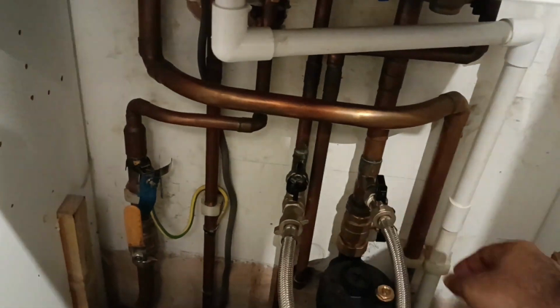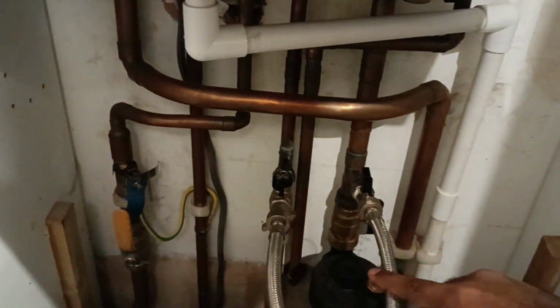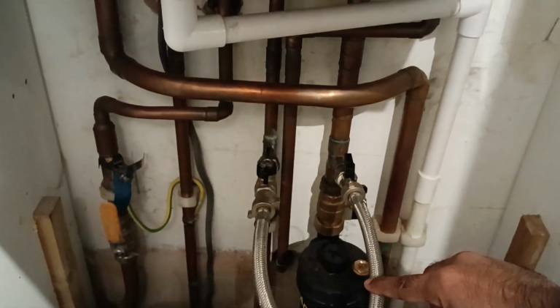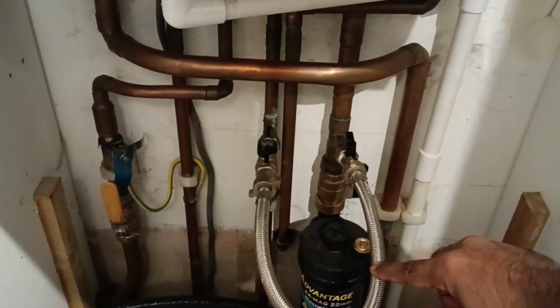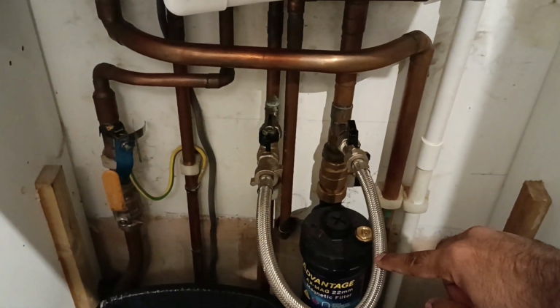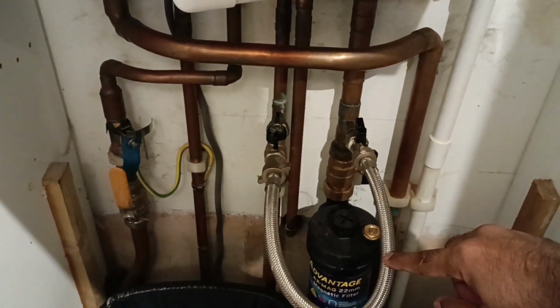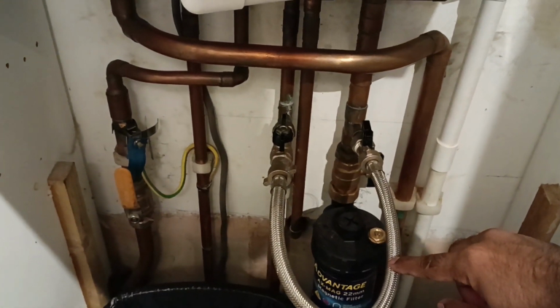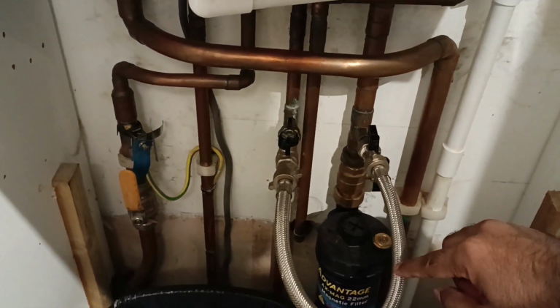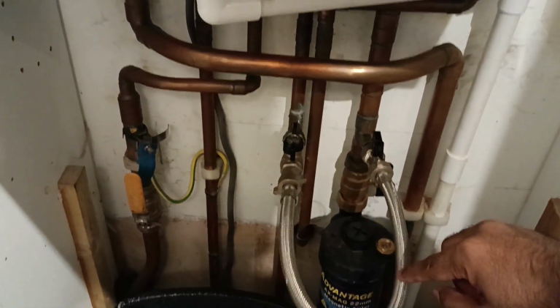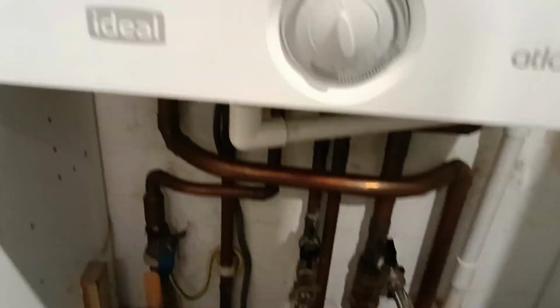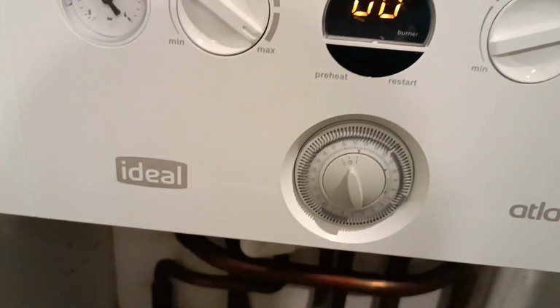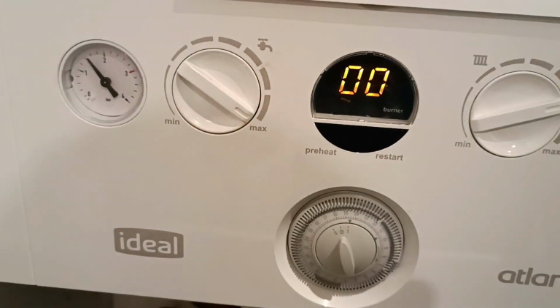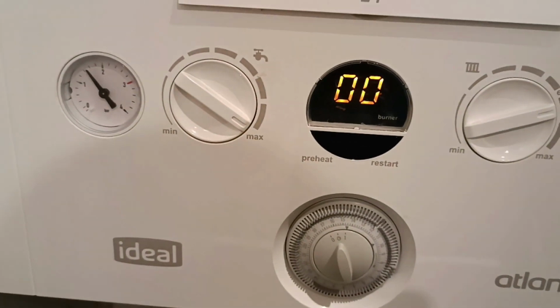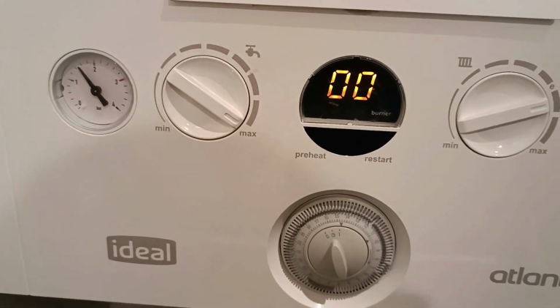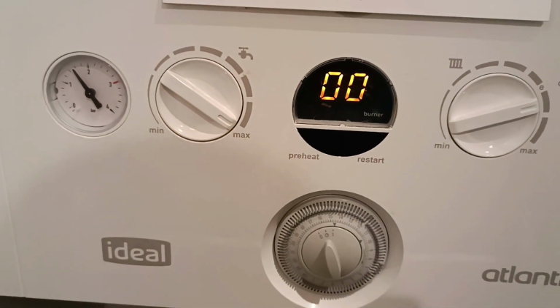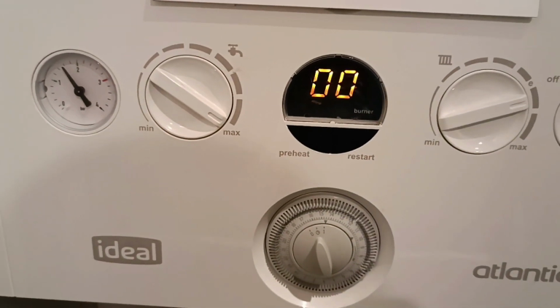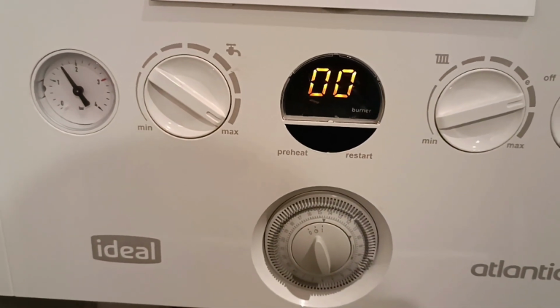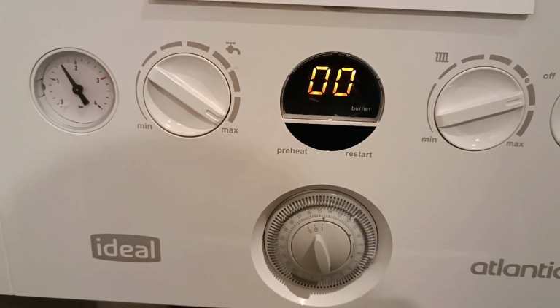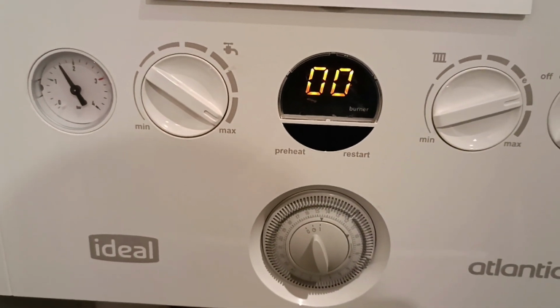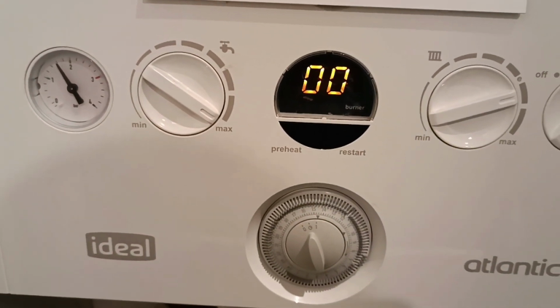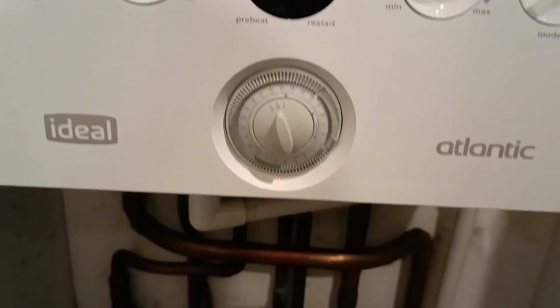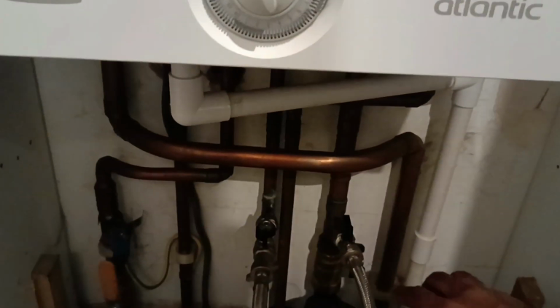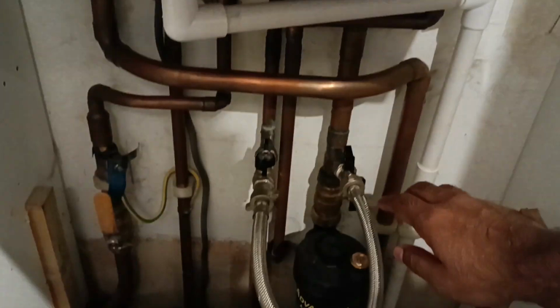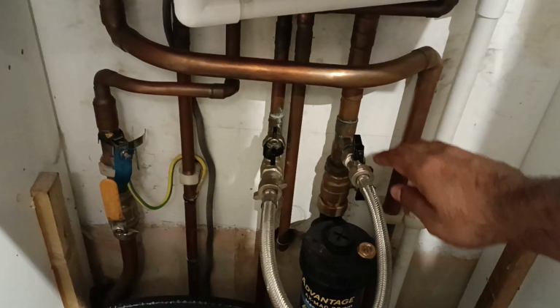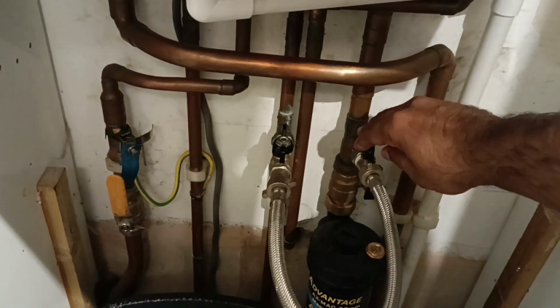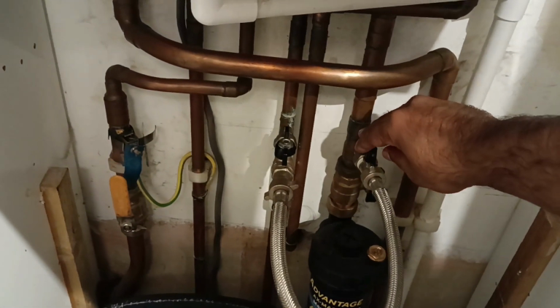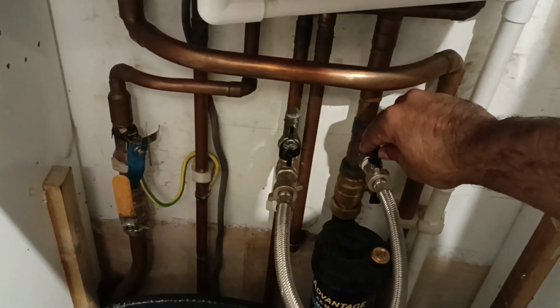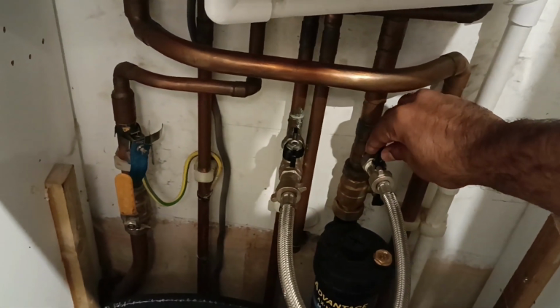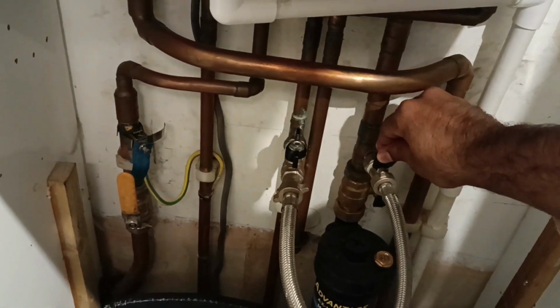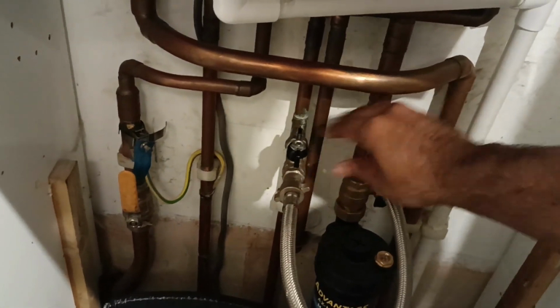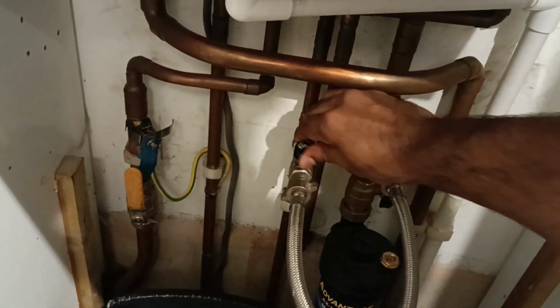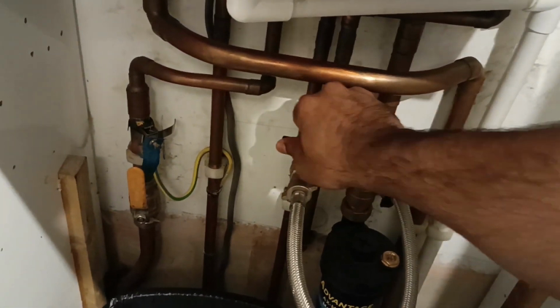If all goes well, your boiler should now be running smoothly without an F1 fault in sight. If the F1 fault persists, it's time to call in a professional, as there could be another underlying issue that needs a more advanced fix.